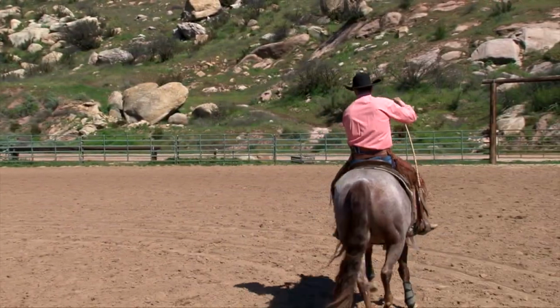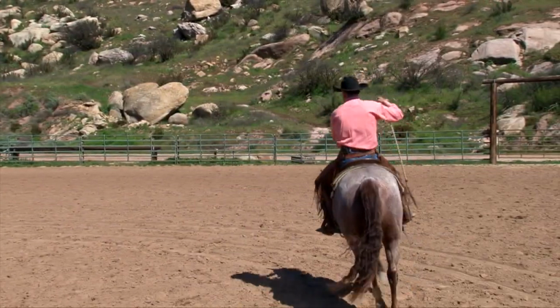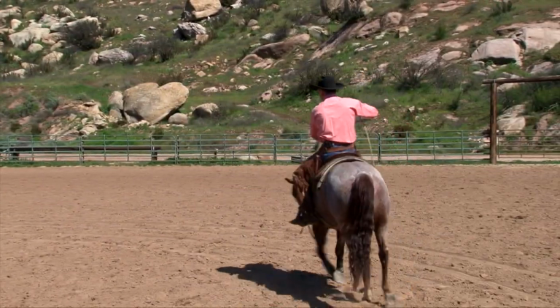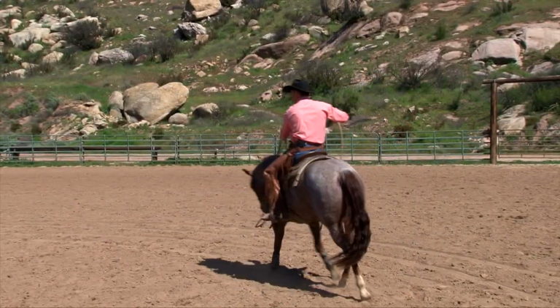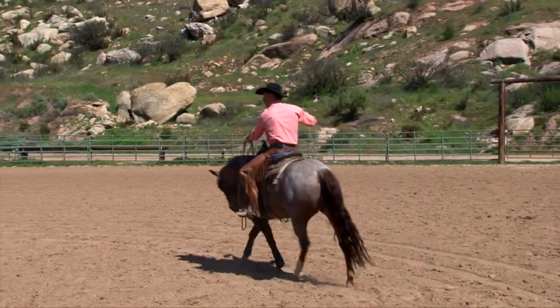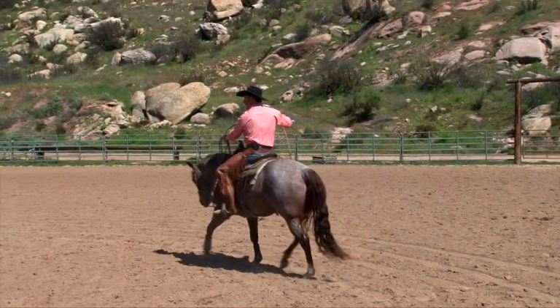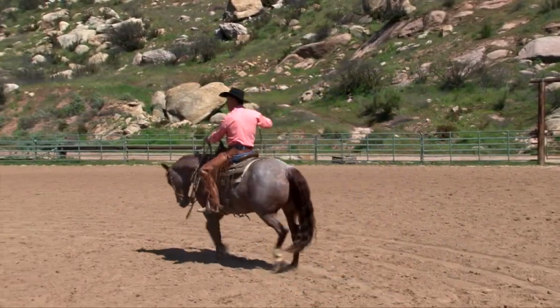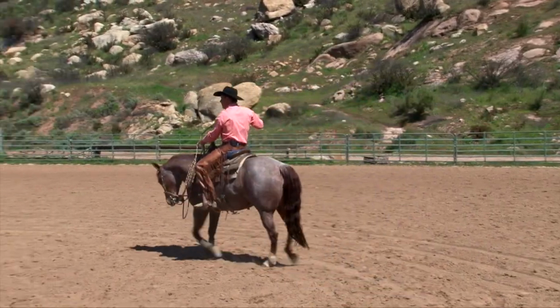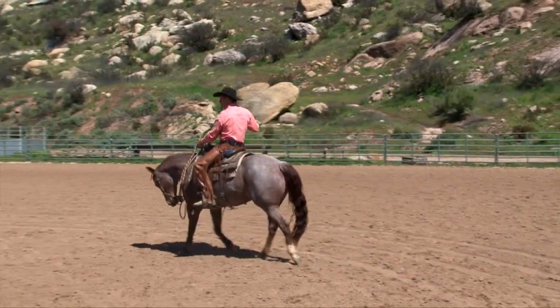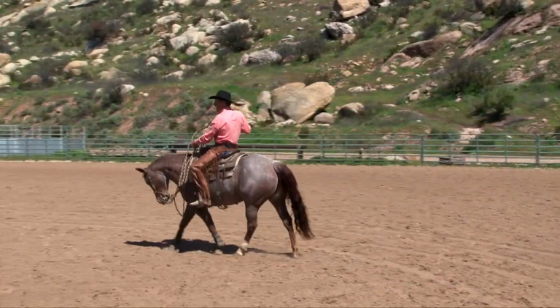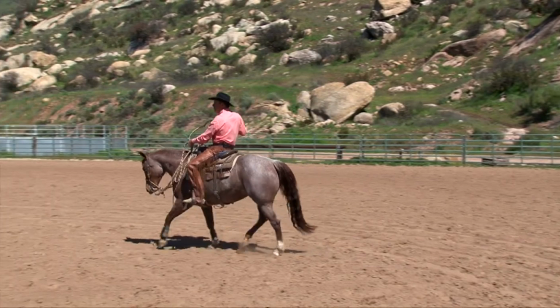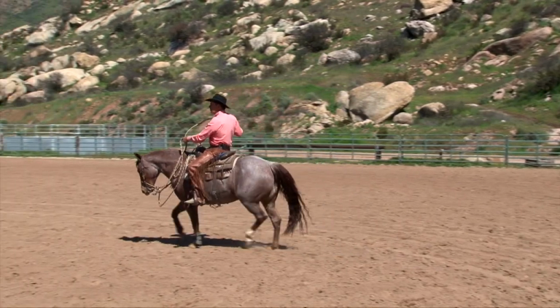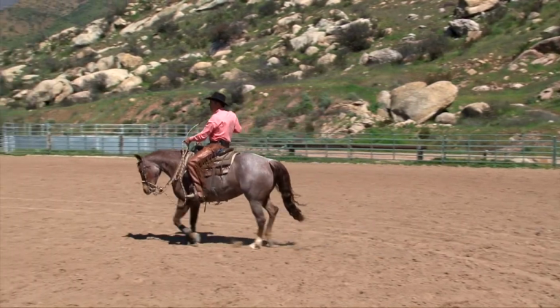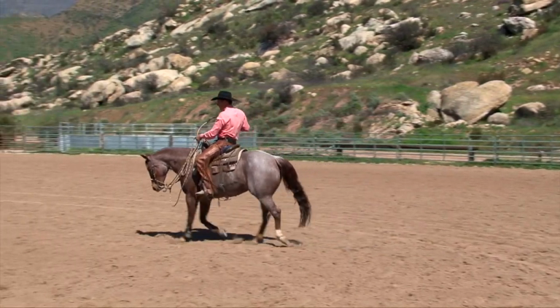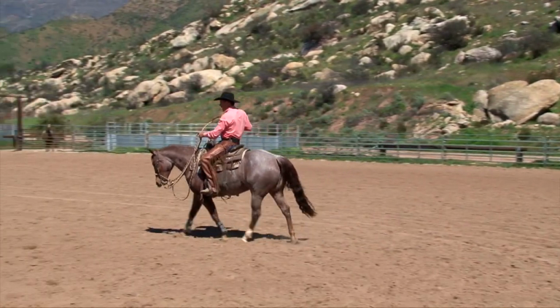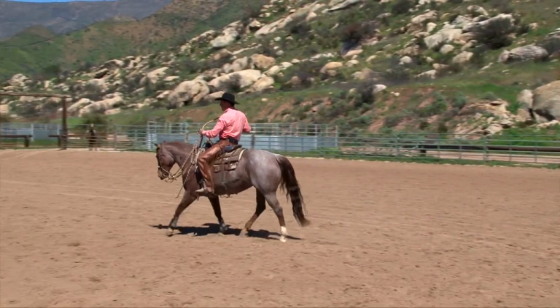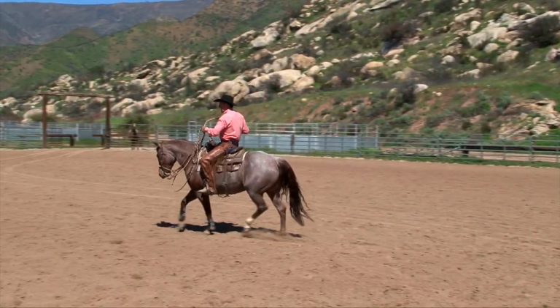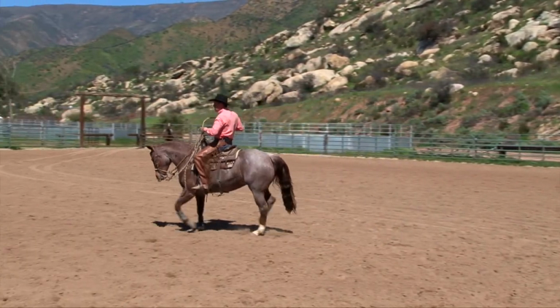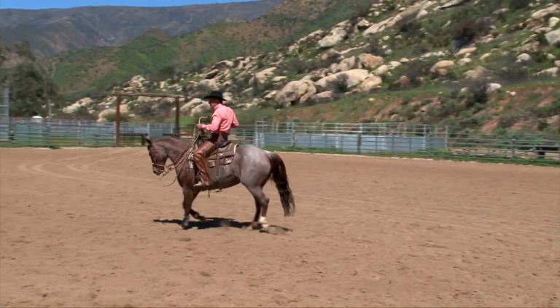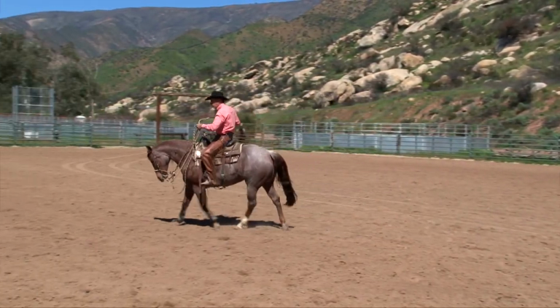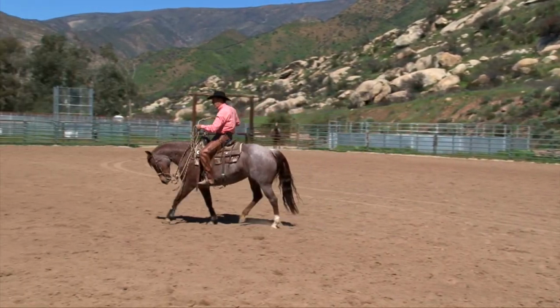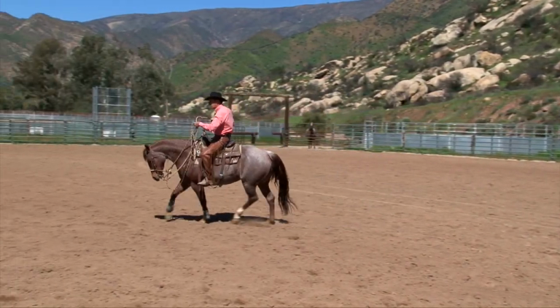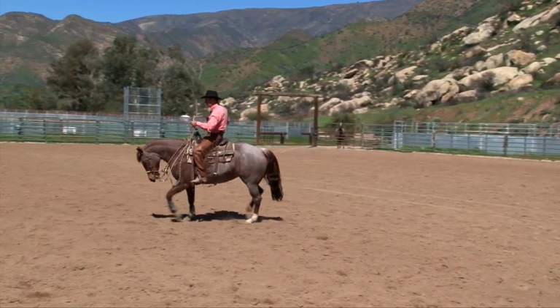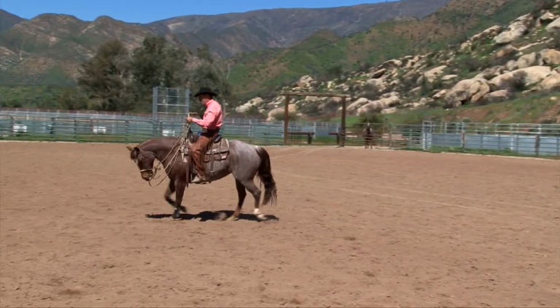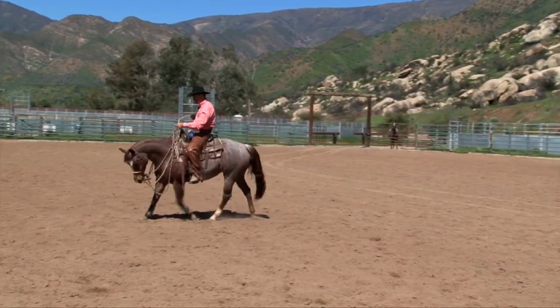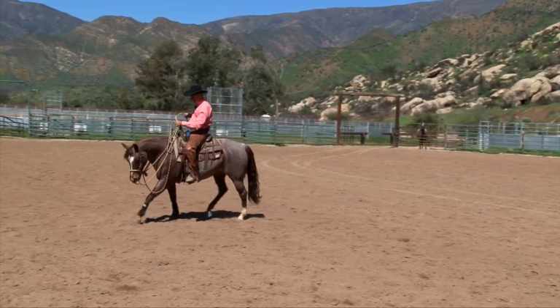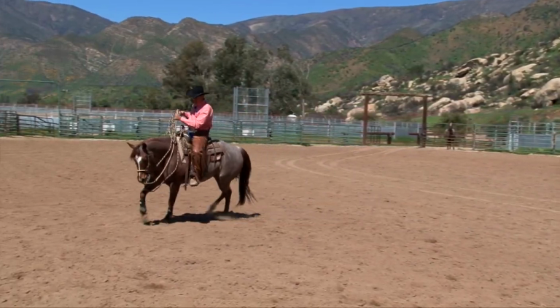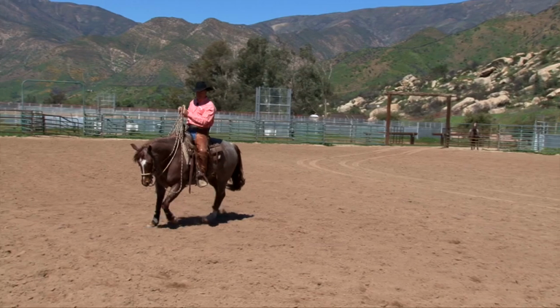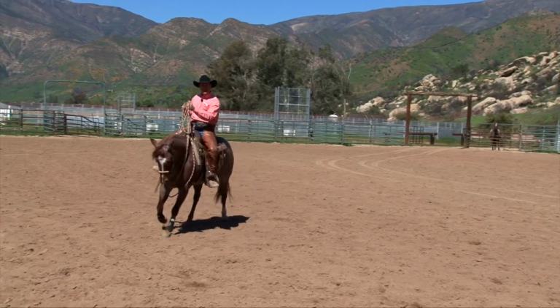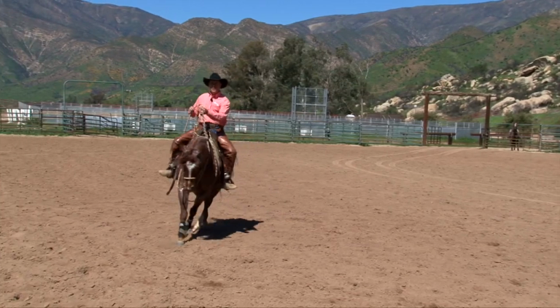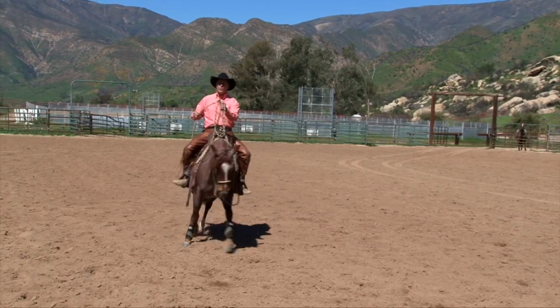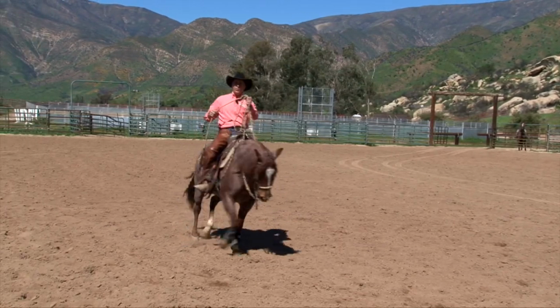And truly, anywhere along in my horse's life later on, I might decide just to put the two-rein on just to mix it up. Plus, I think it looks really cool.